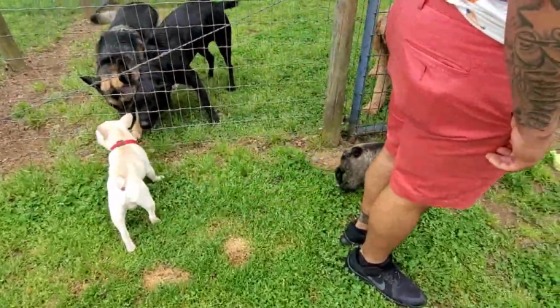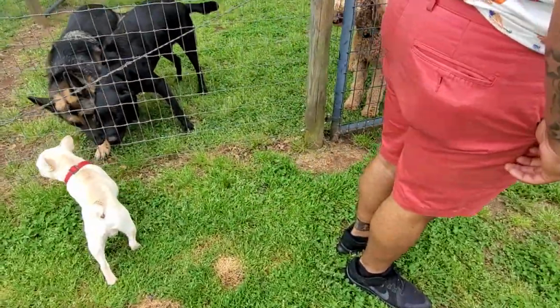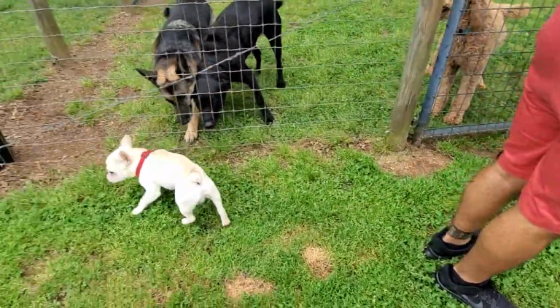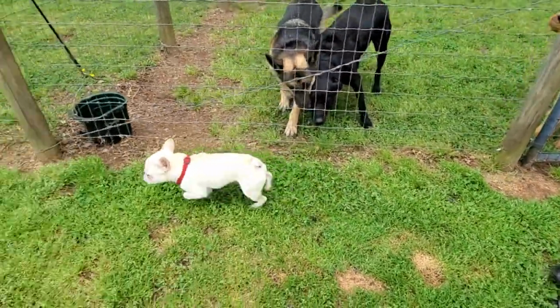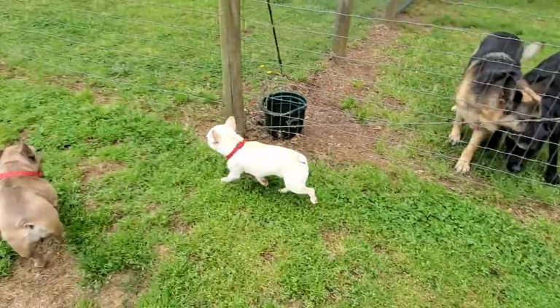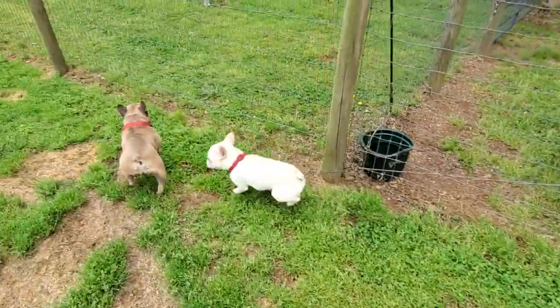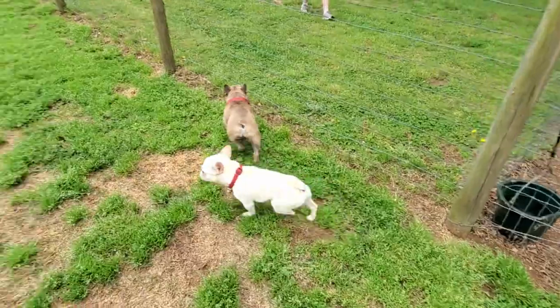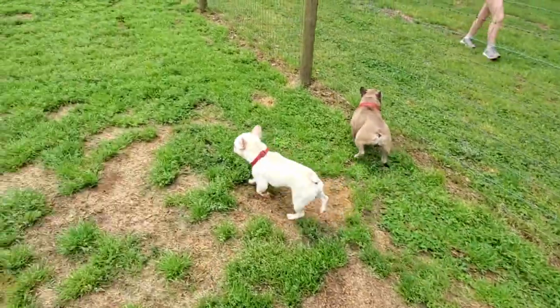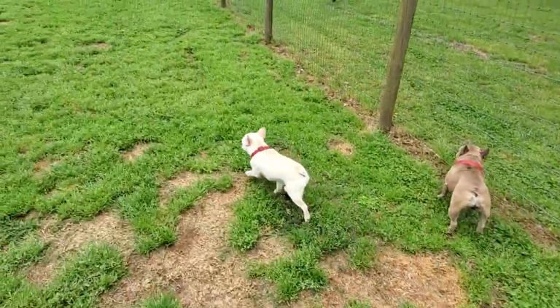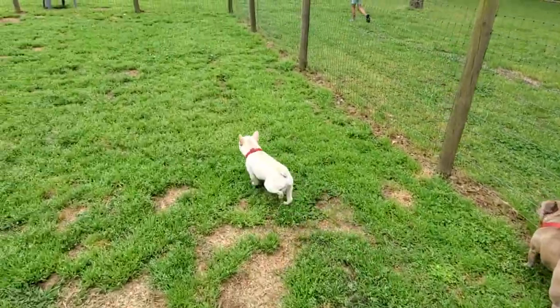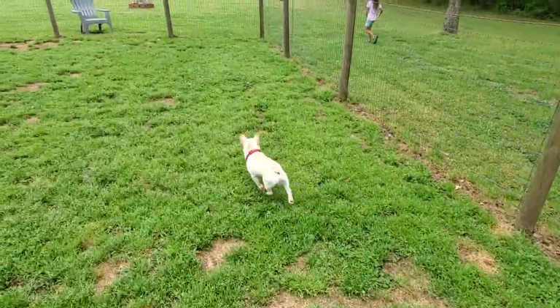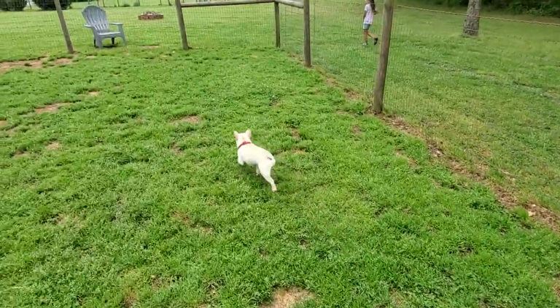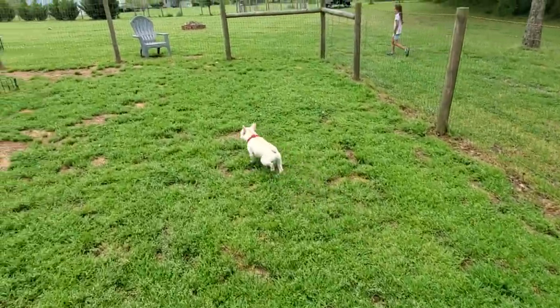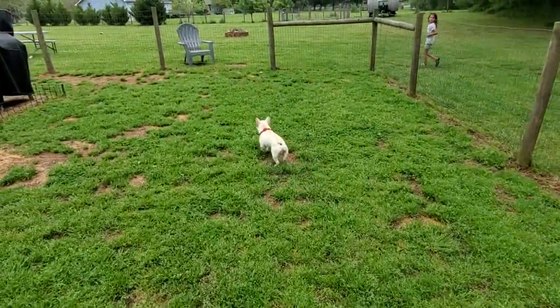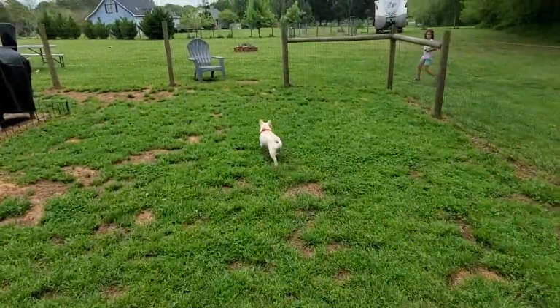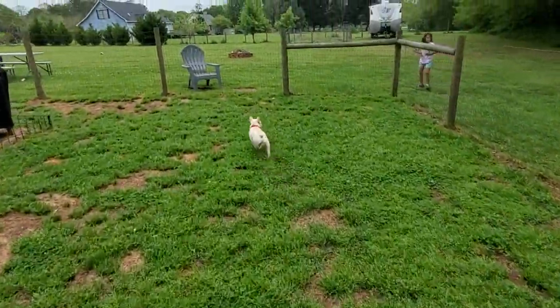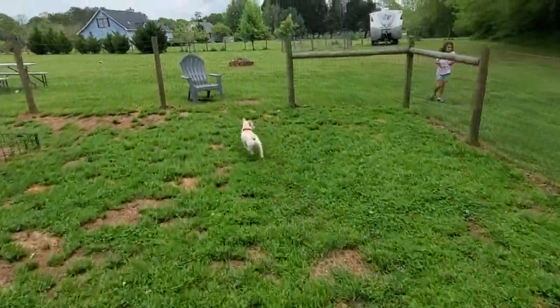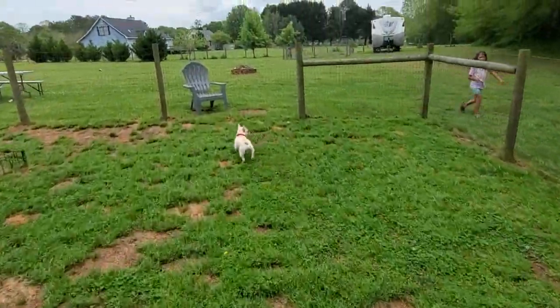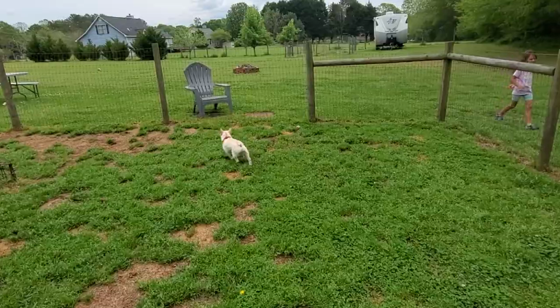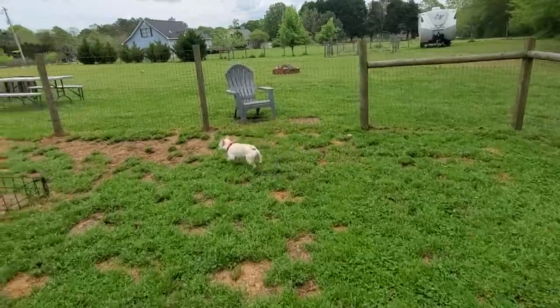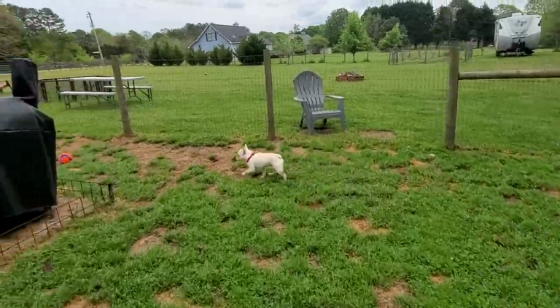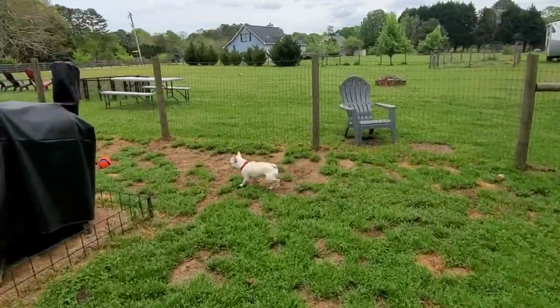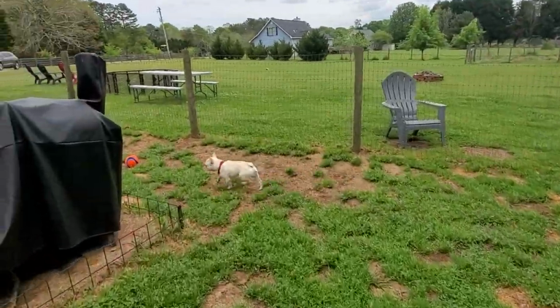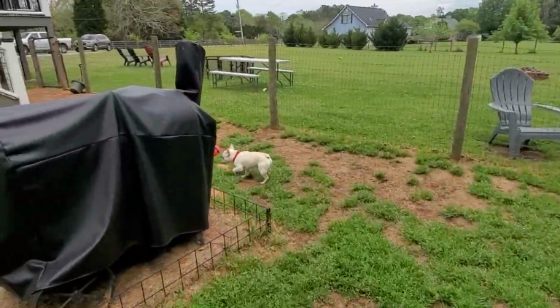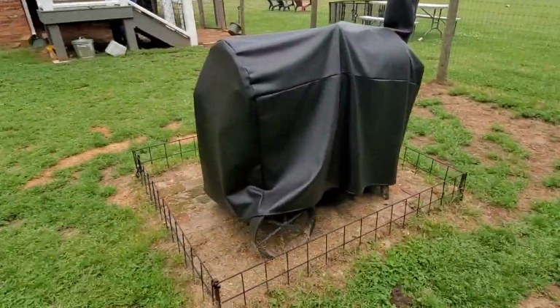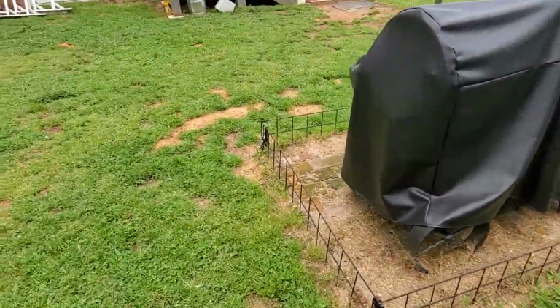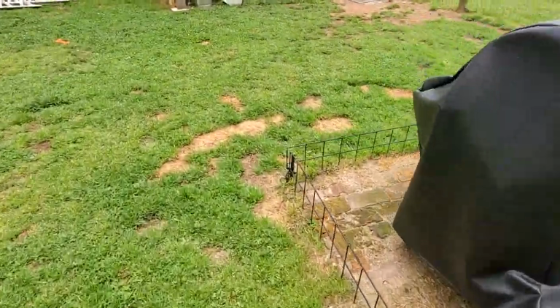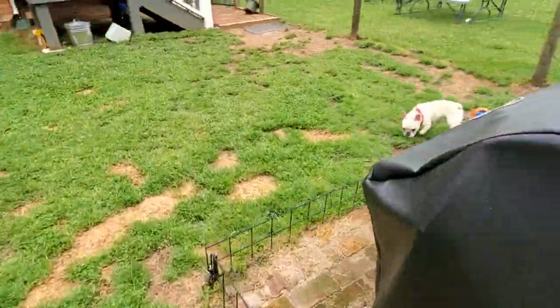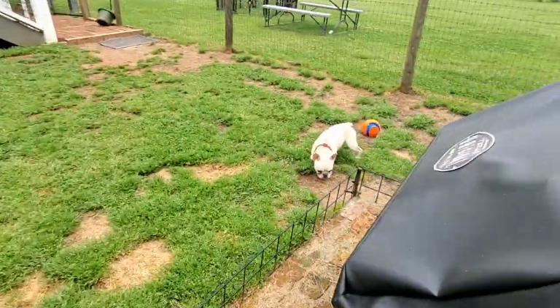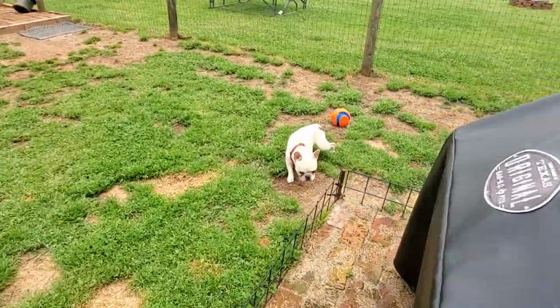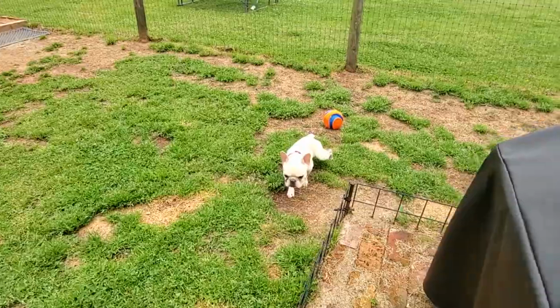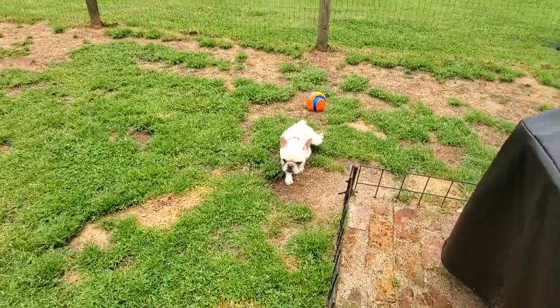A cream female is the mom, and then the dad is Daystar's Hammer out of Gator French Bulldogs. He's an AKC show champion - a real deal stud. And this little Nod is just real mini.